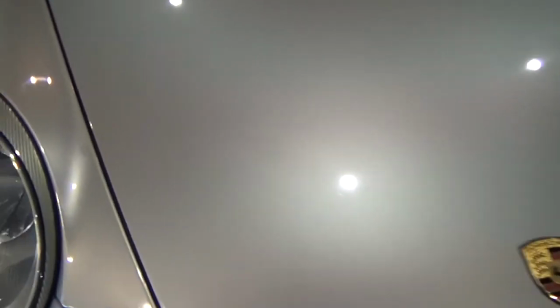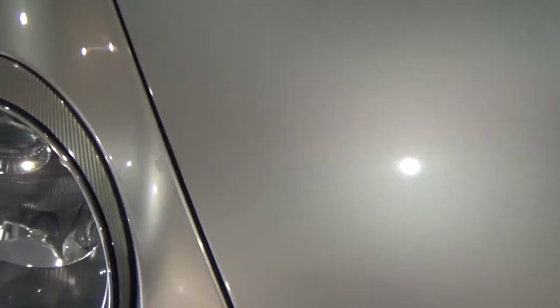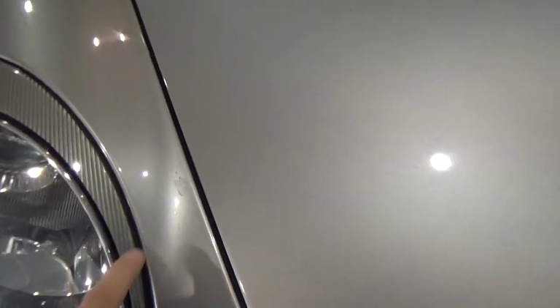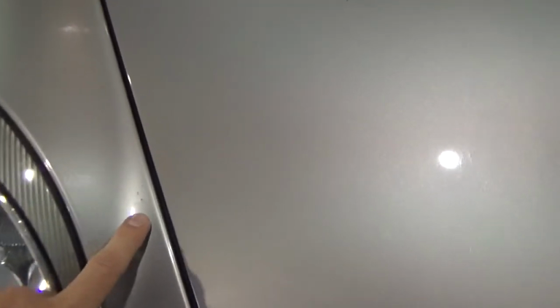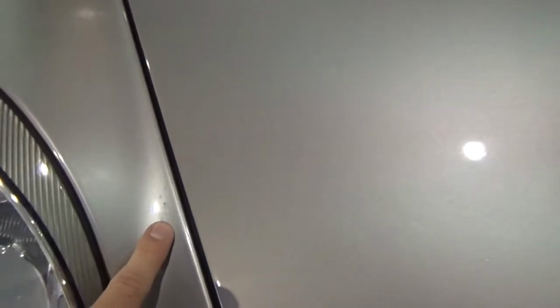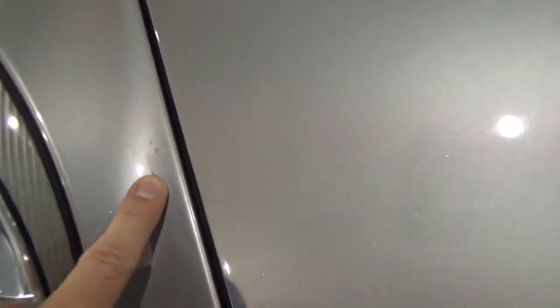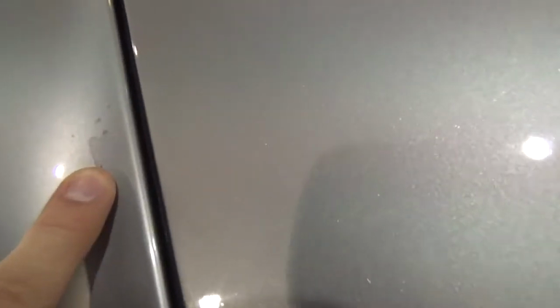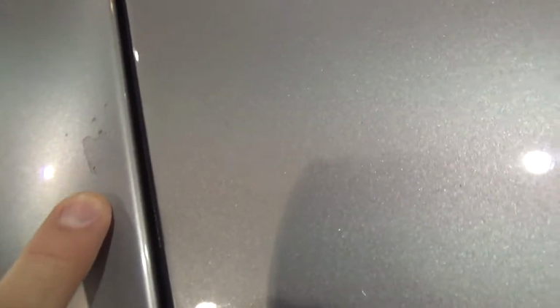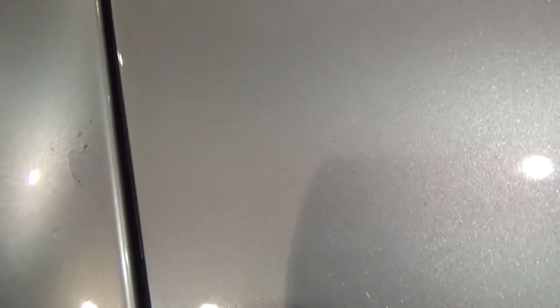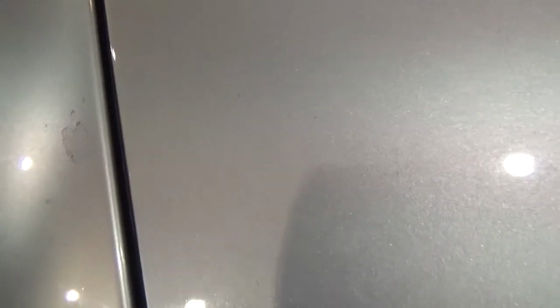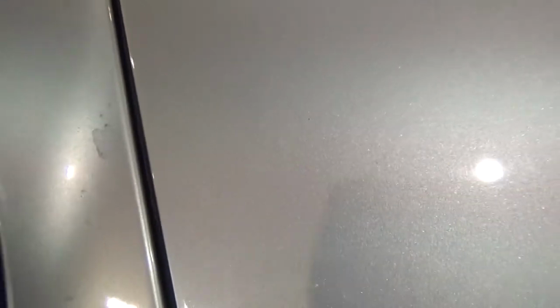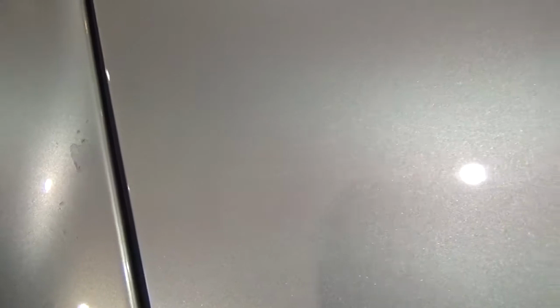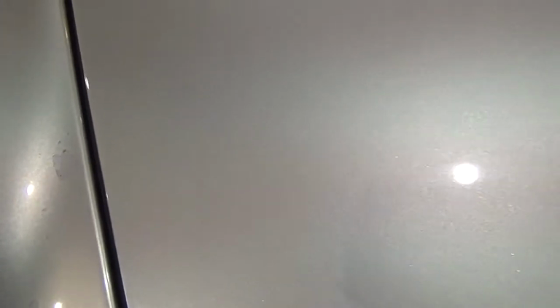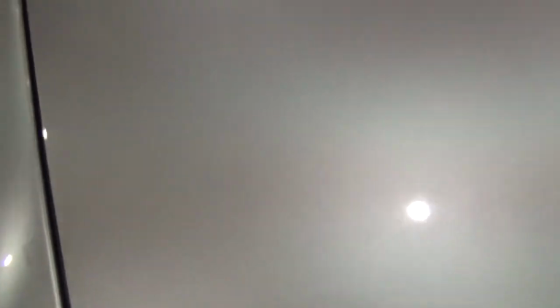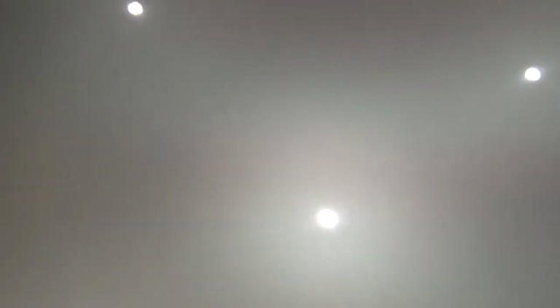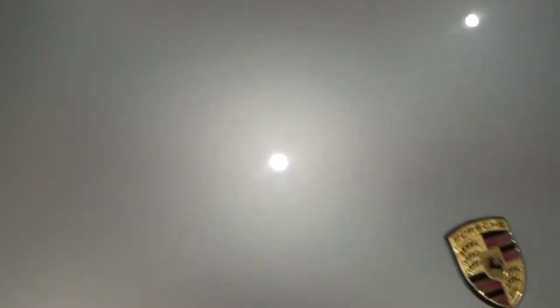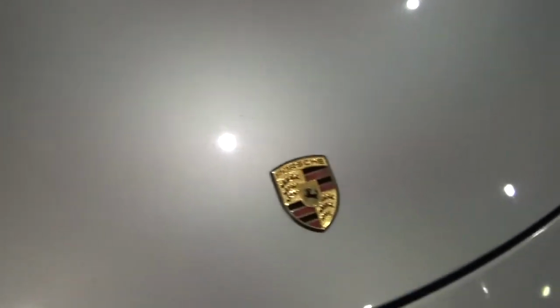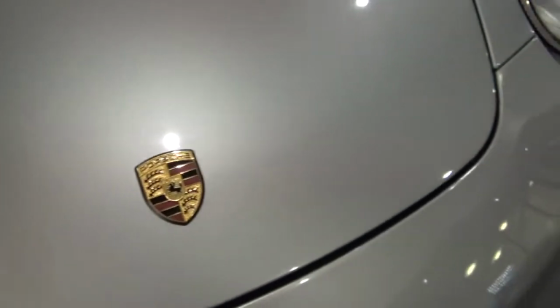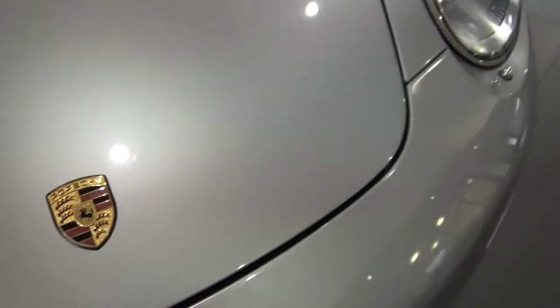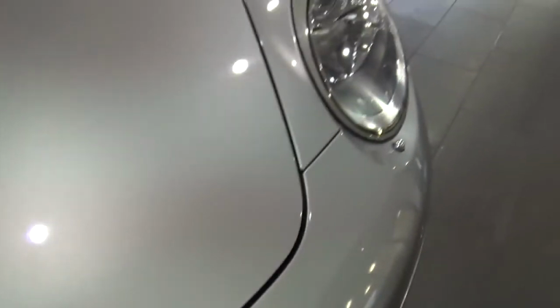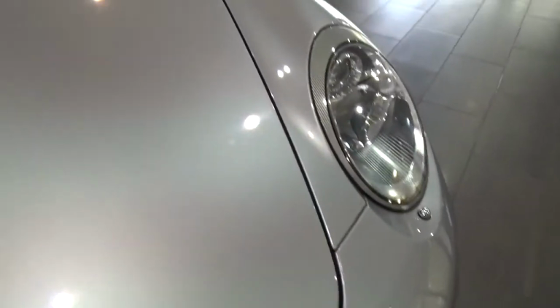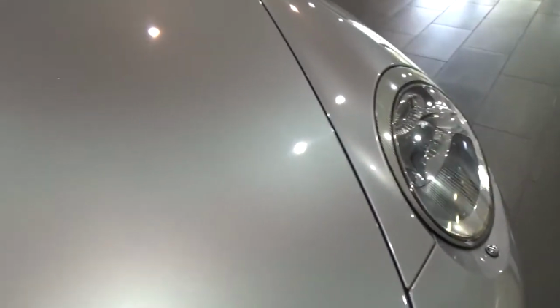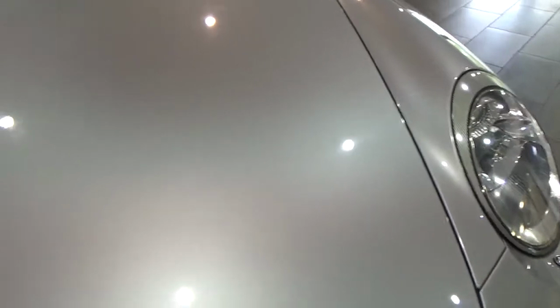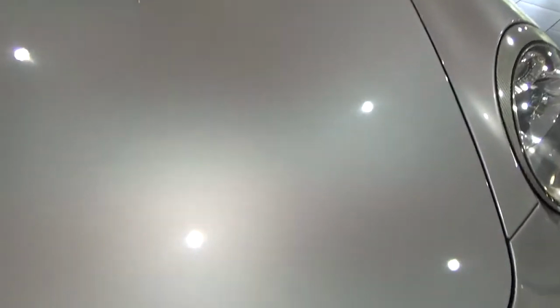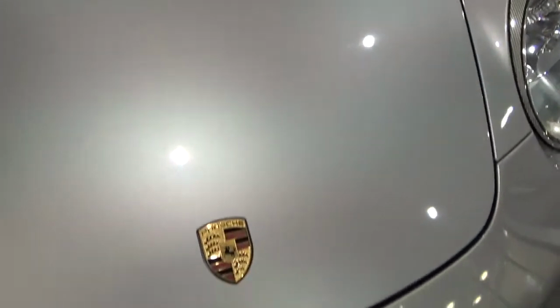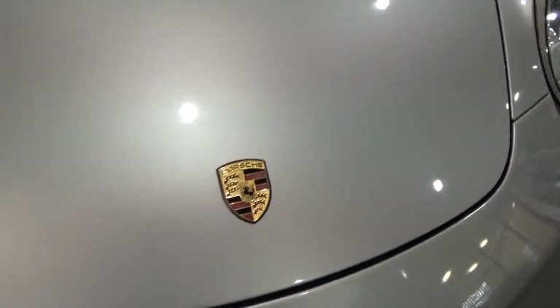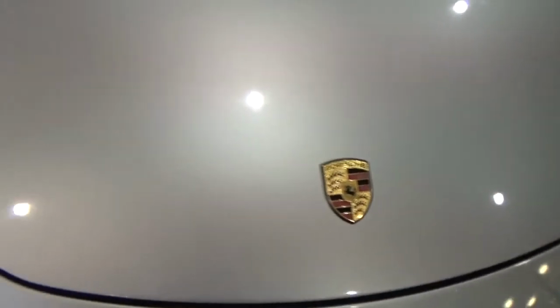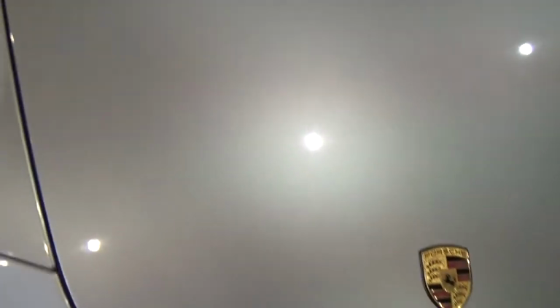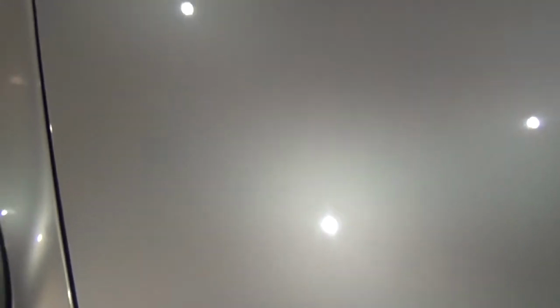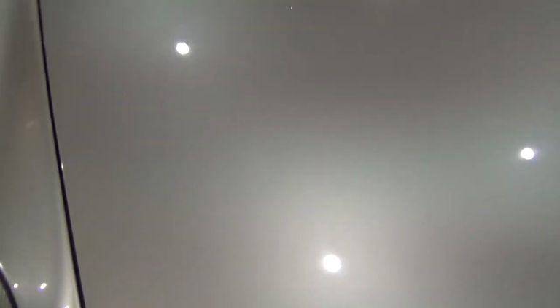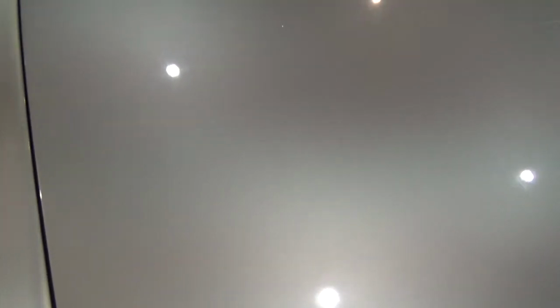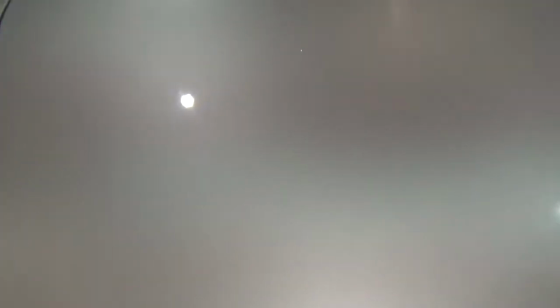On the front wing there's some damage where the lacquer has started peeling off. And the bonnet has general chips — no major damage but quite peppered with chips.